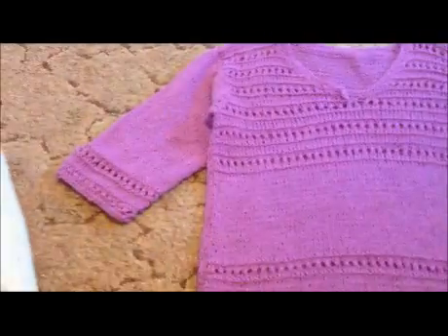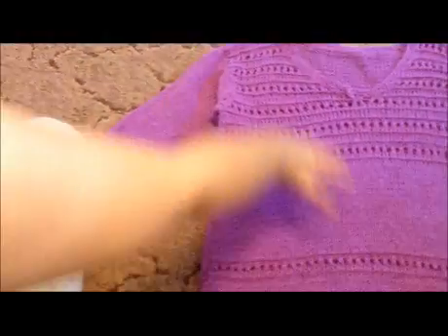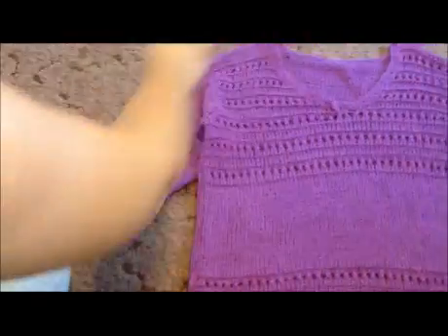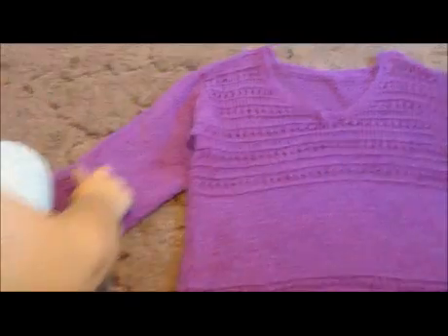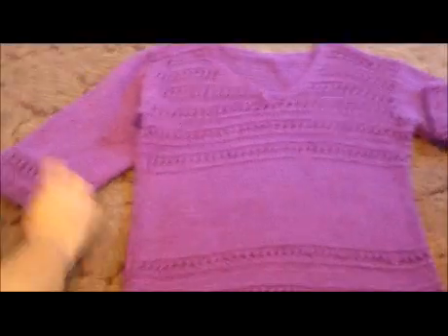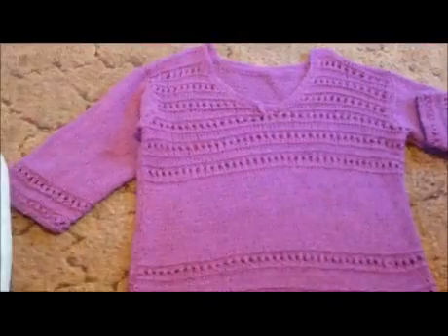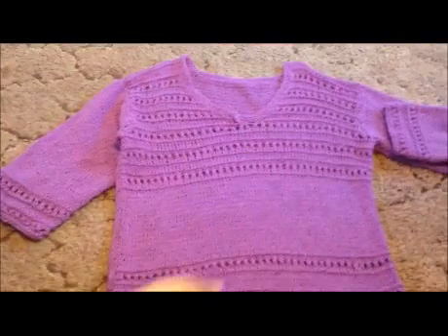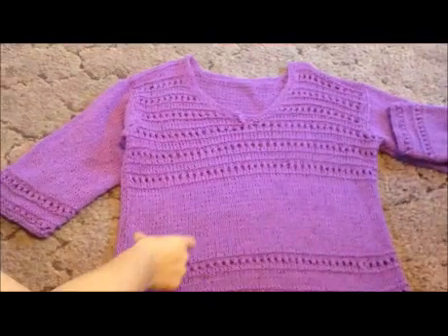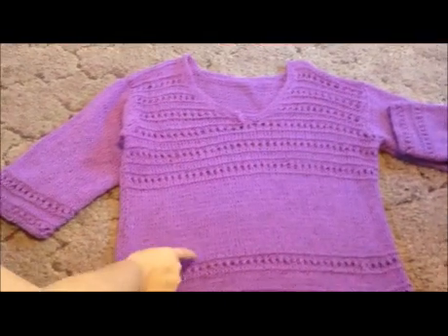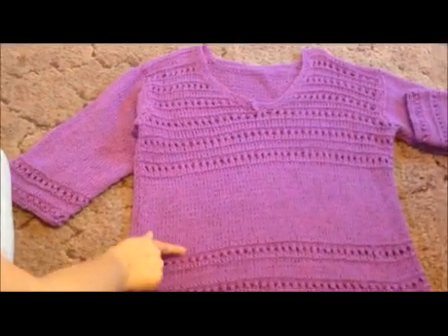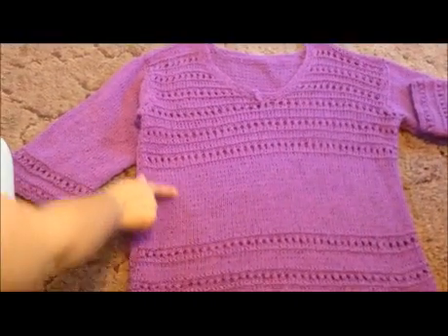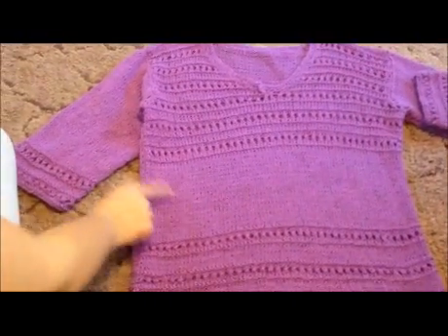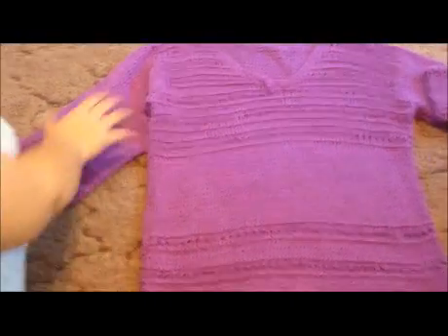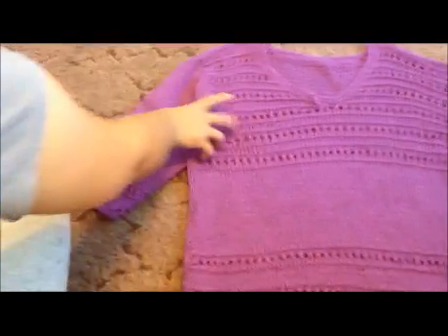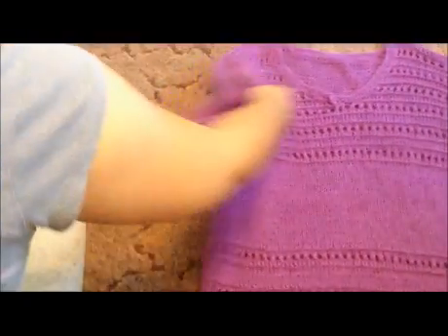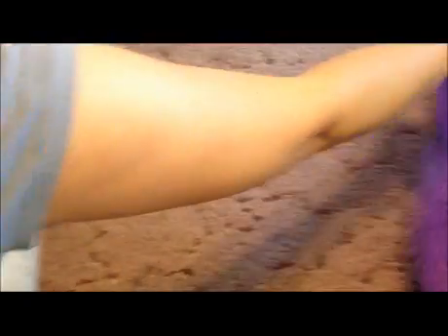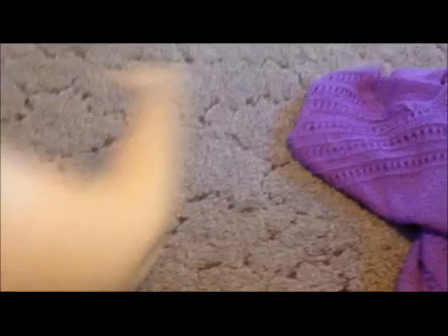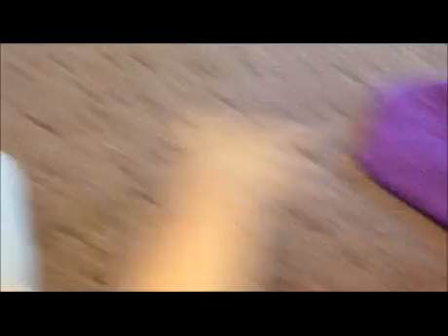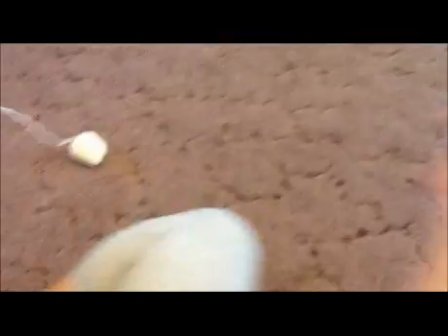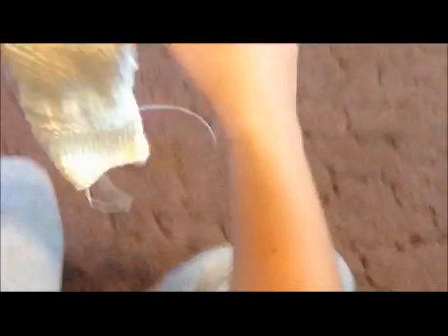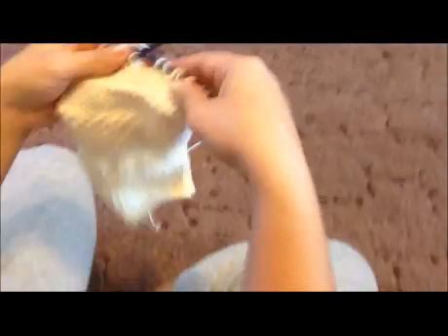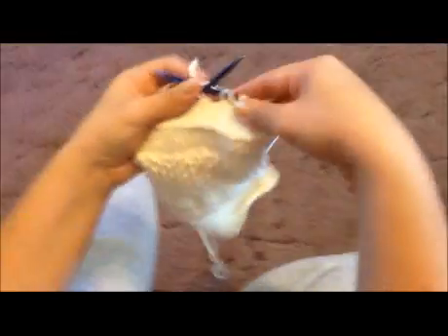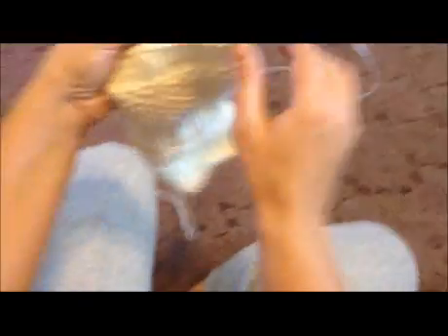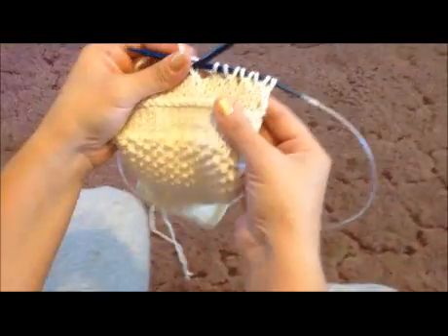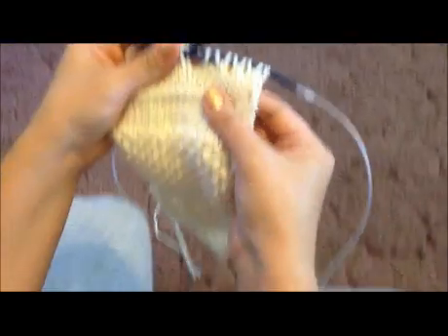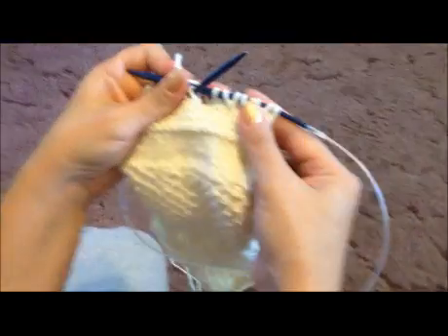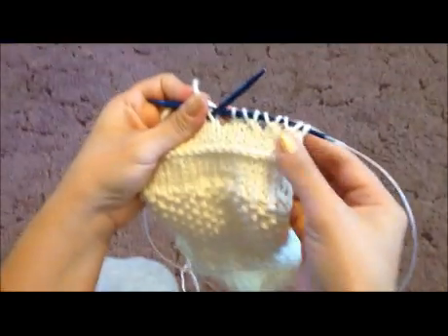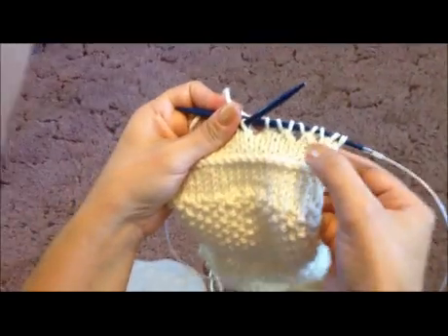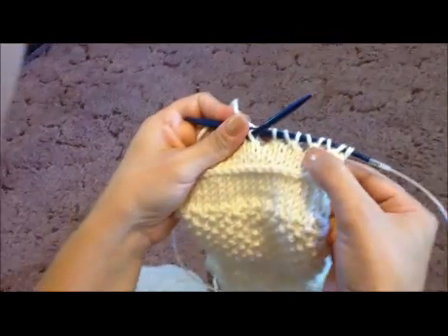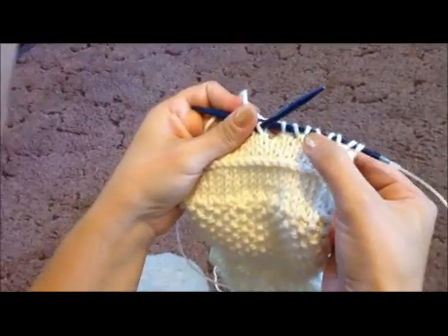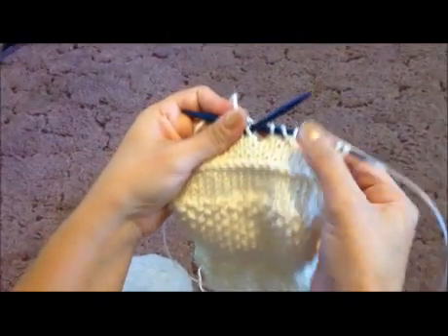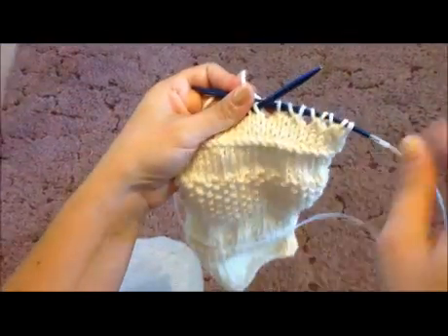That's the only pattern we use in this sweater, along with the stockinette stitch. So I'm going to show you in this little video how to do the knit two together and the yarn over.